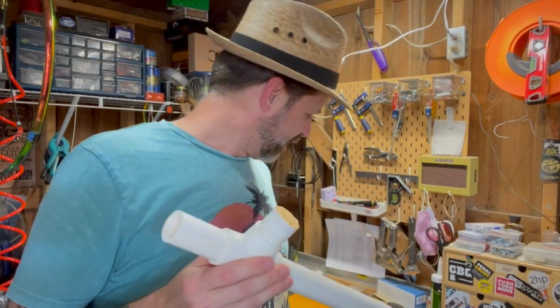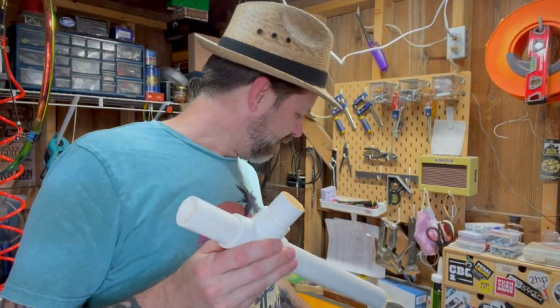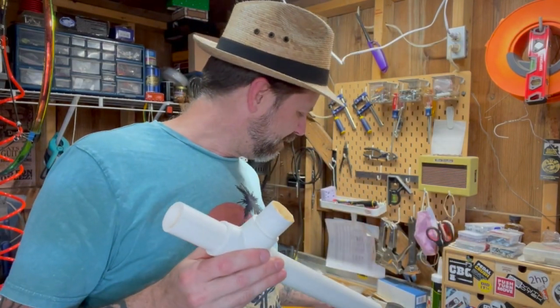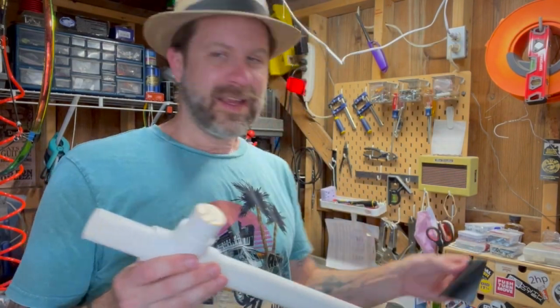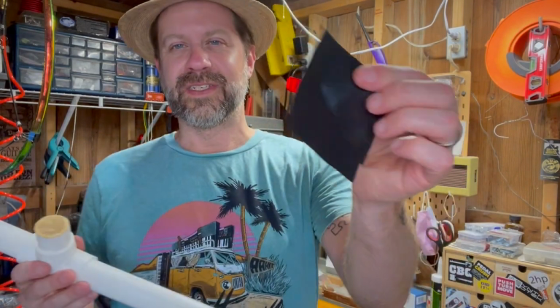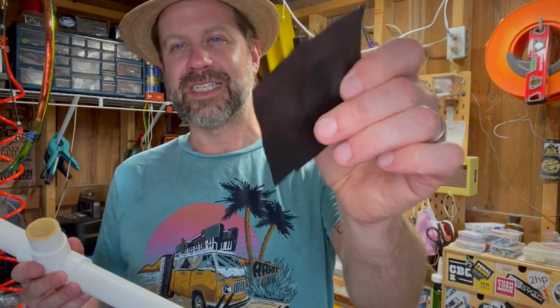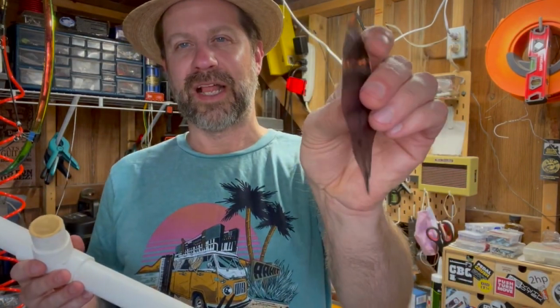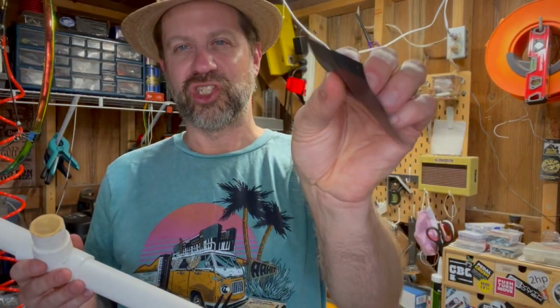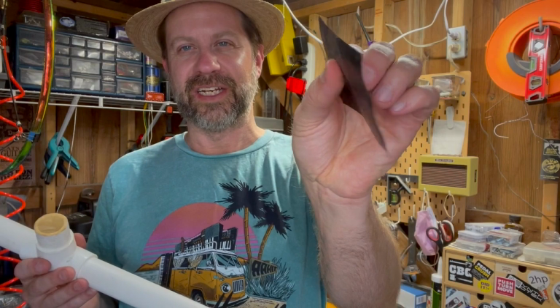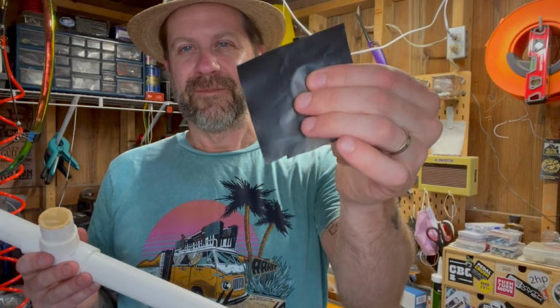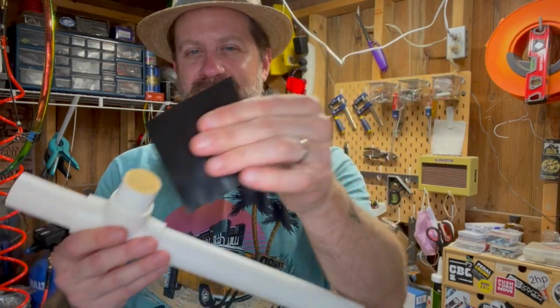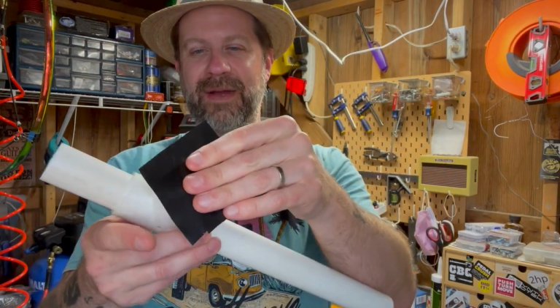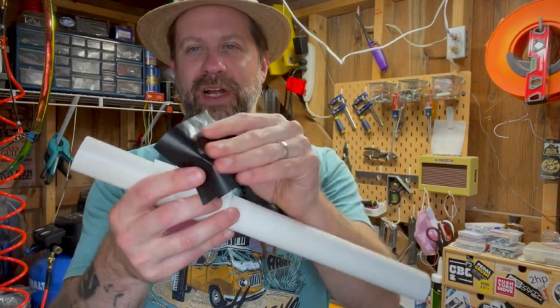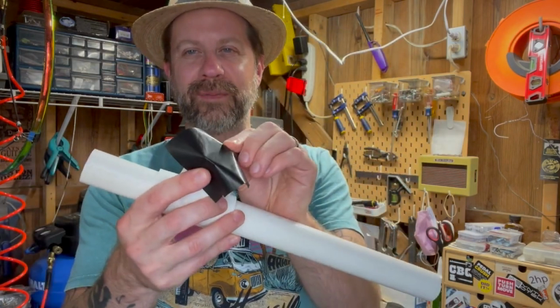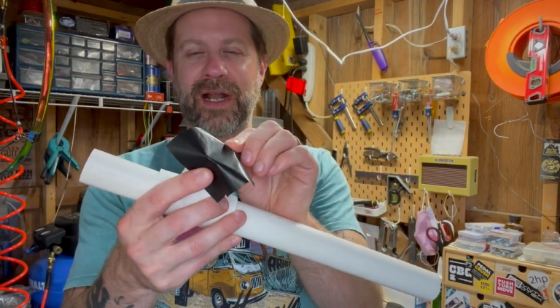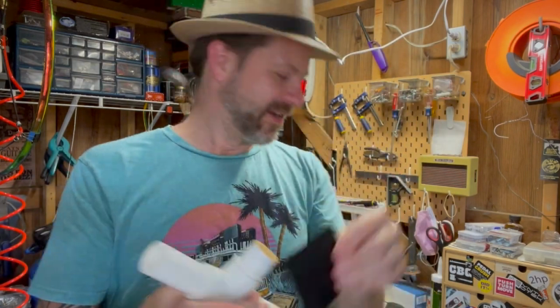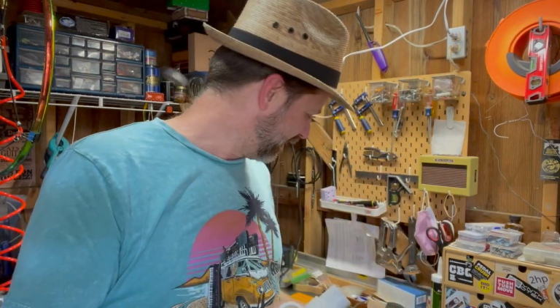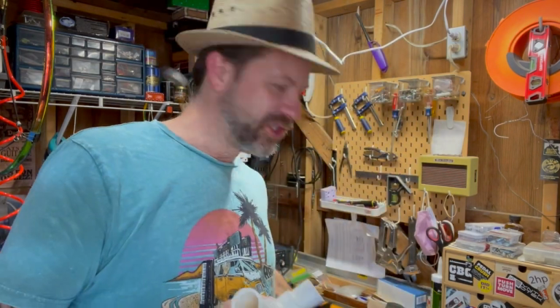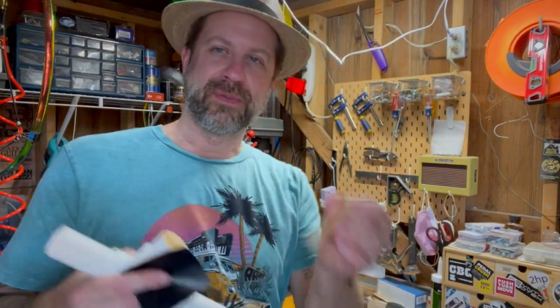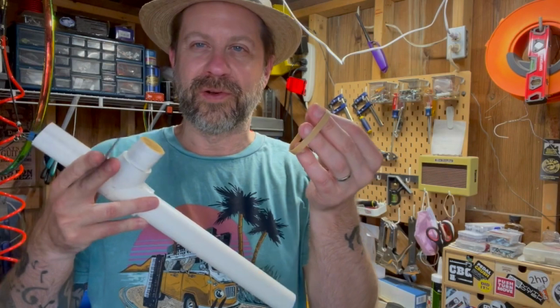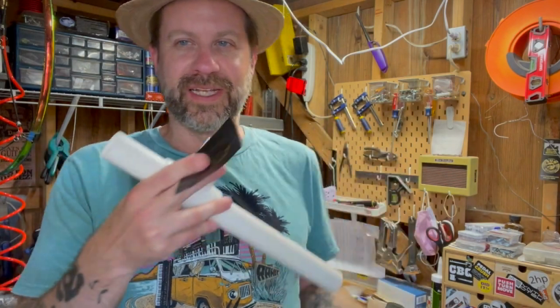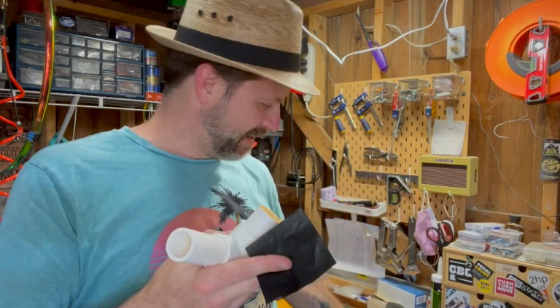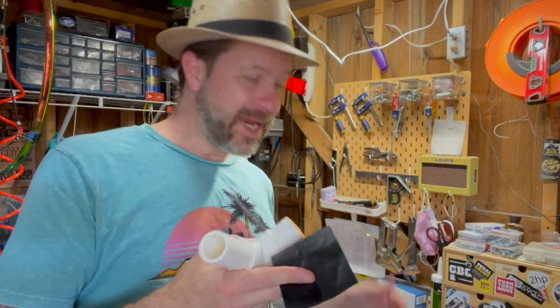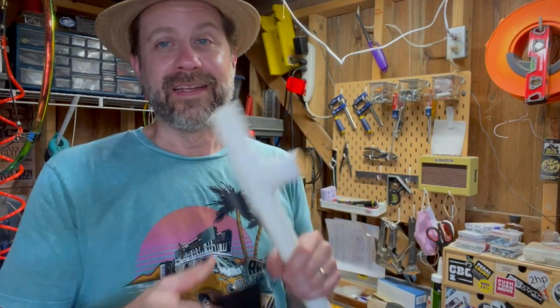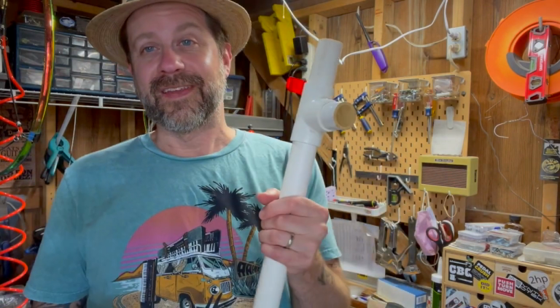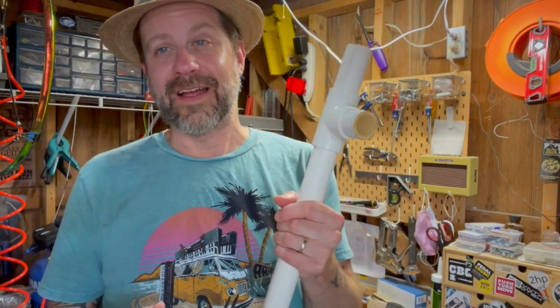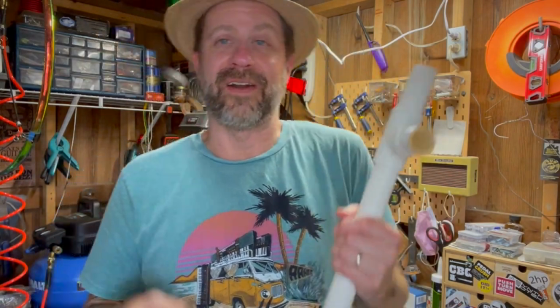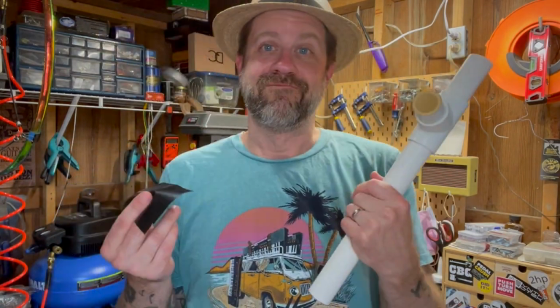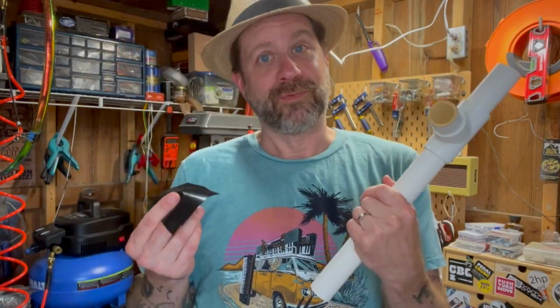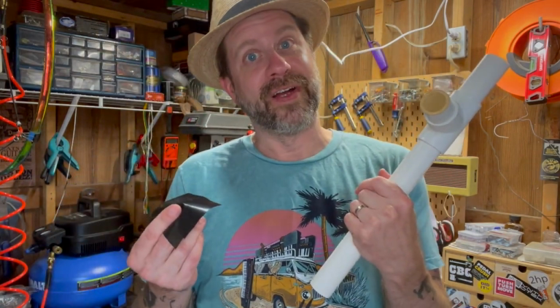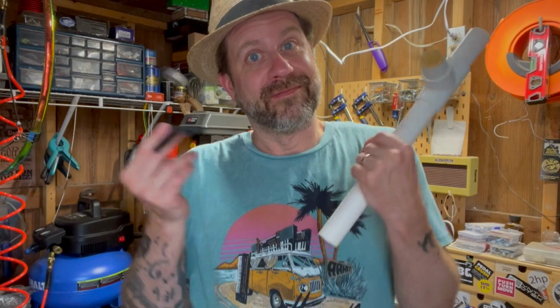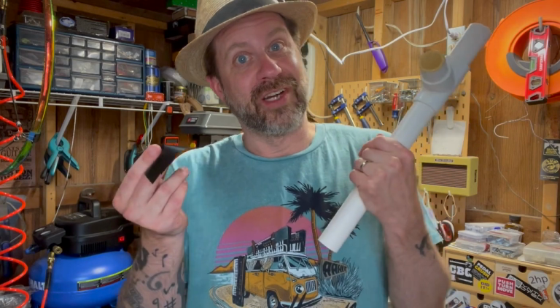So I thought maybe if I use some plastic sheeting here, that might stretch a little better around that. And then I can probably just use a rubber band to hold it in place. Maybe this thing might sound a little better. One way to find out — let's try it.